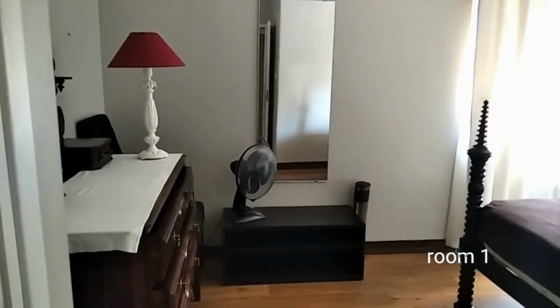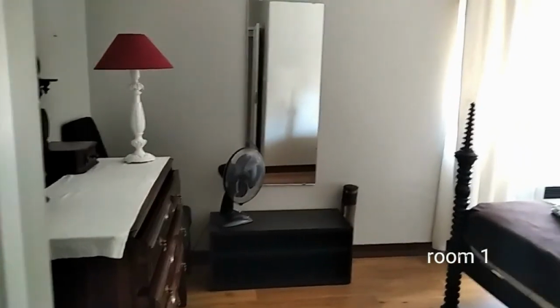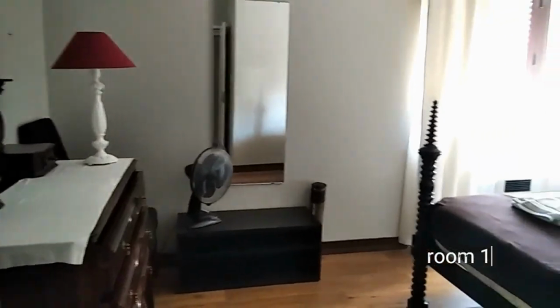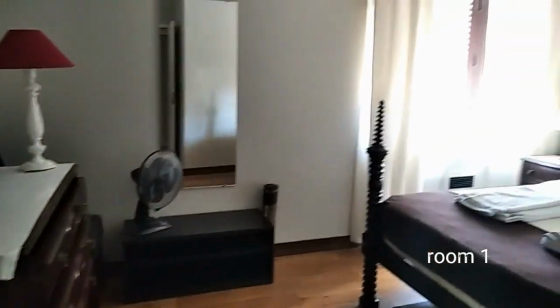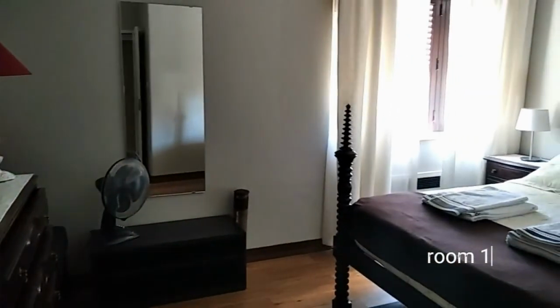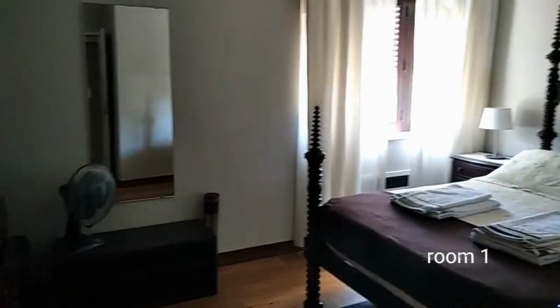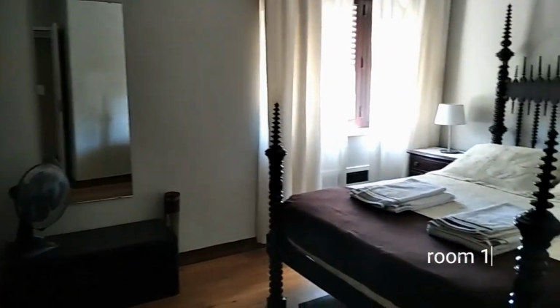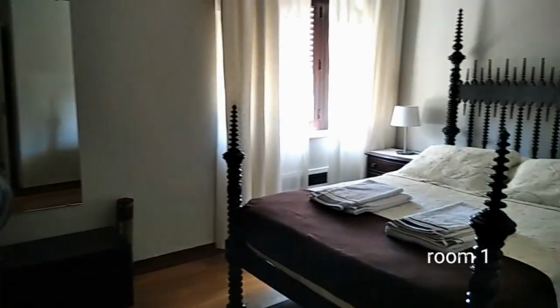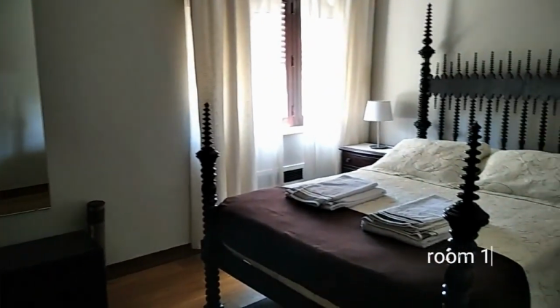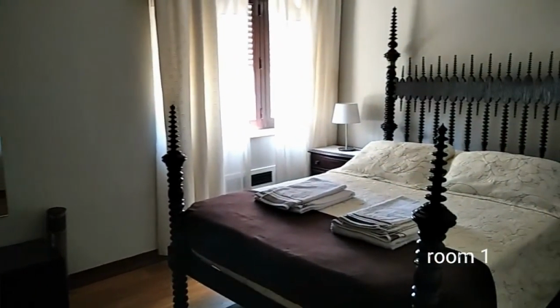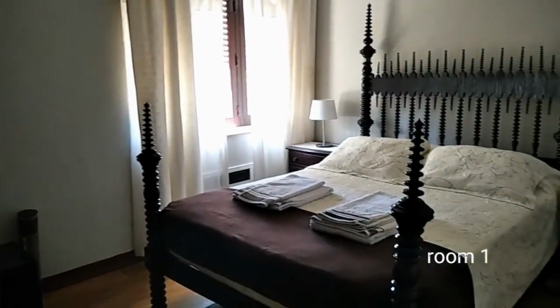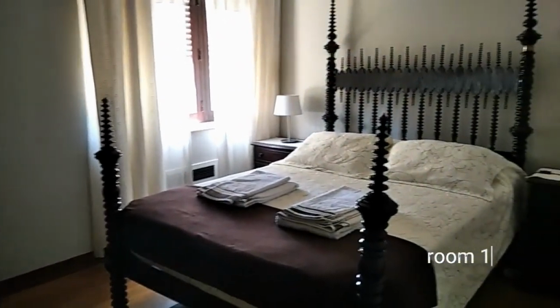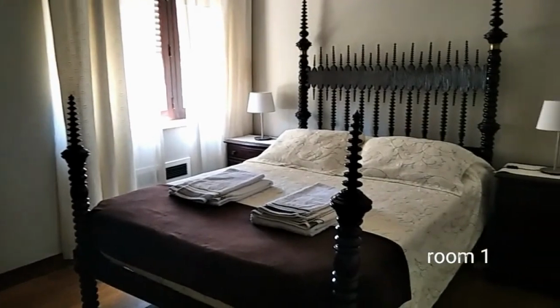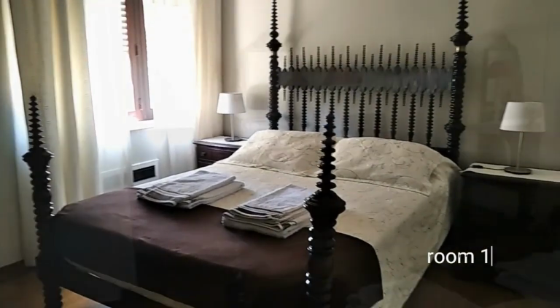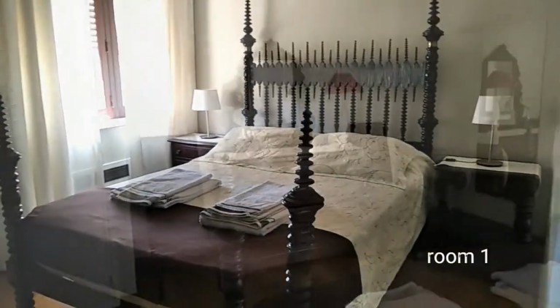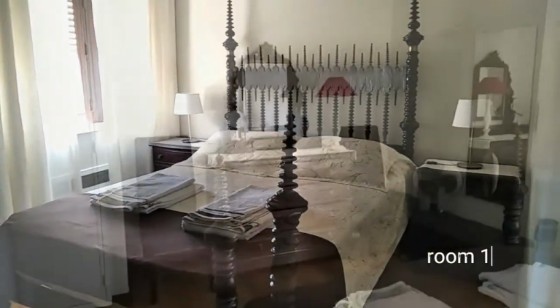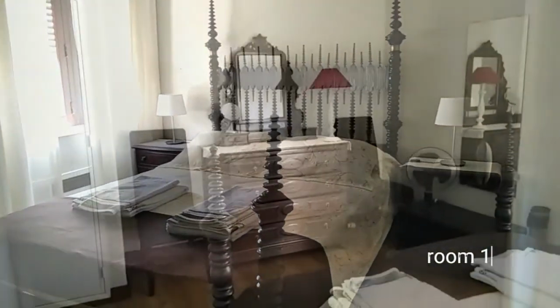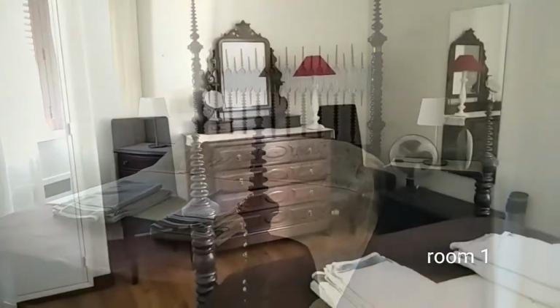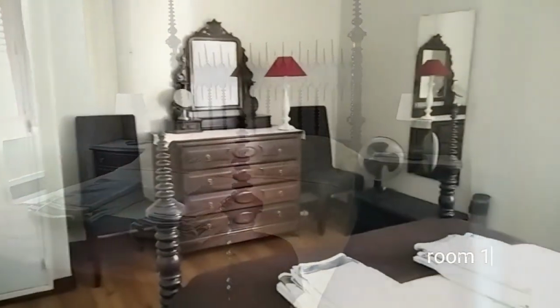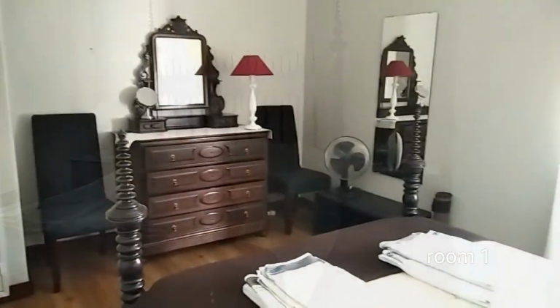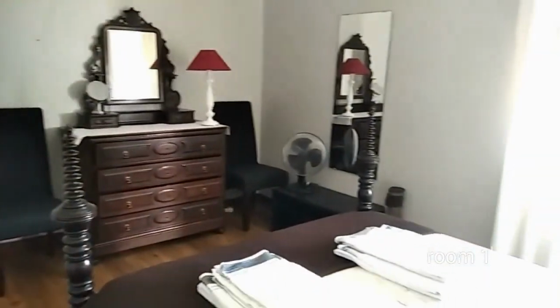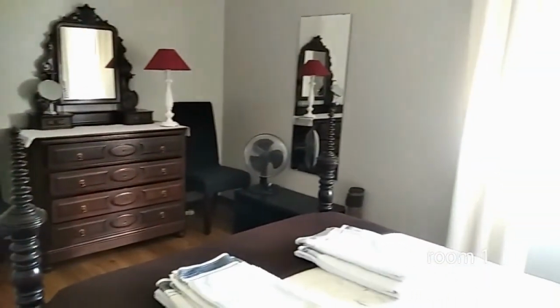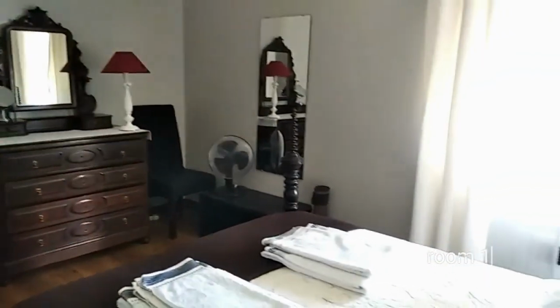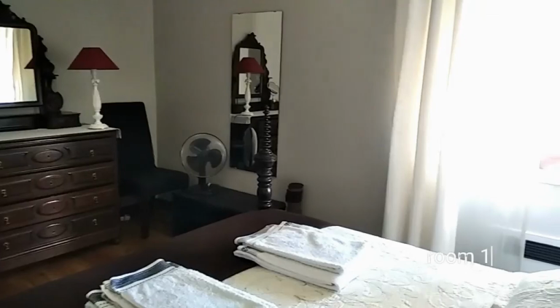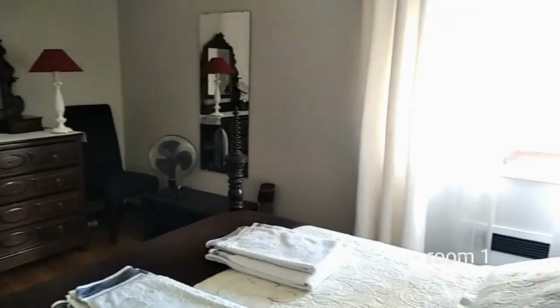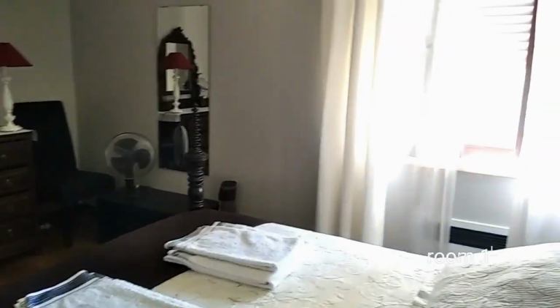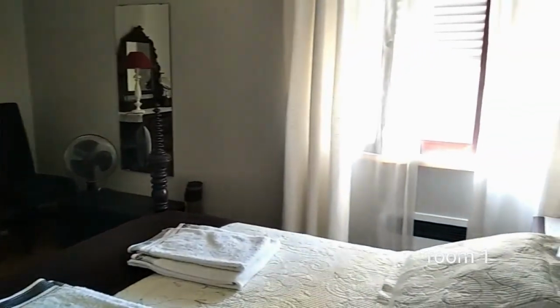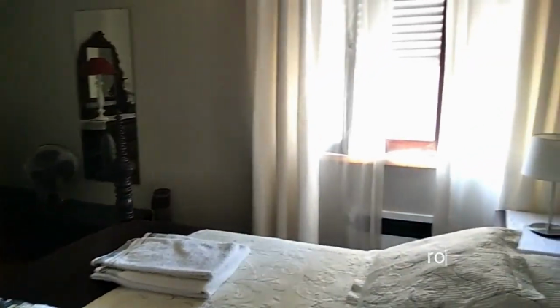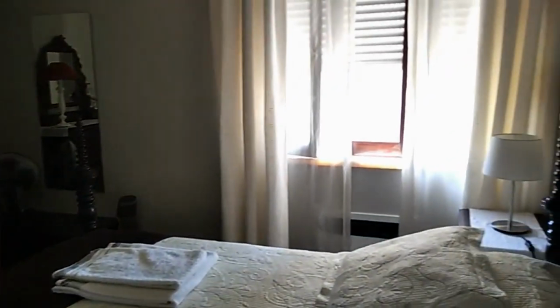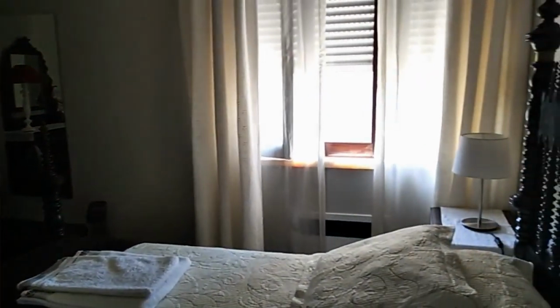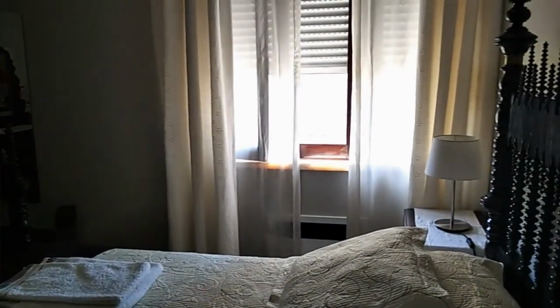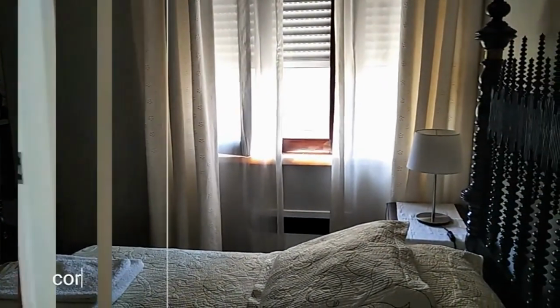Here we have the first bedroom with a nice big double bed, also some night tables, some drawers, a fan, some chairs, and we also have a nice big full-body mirror.